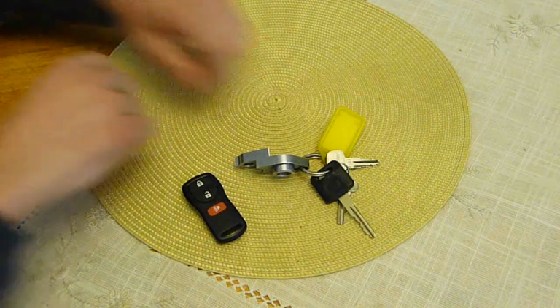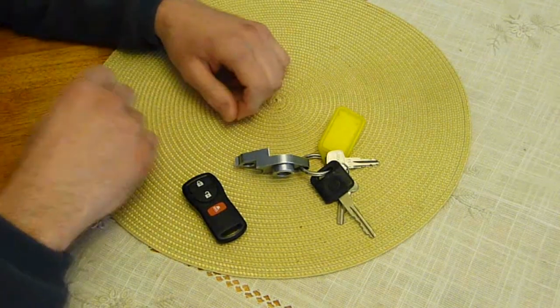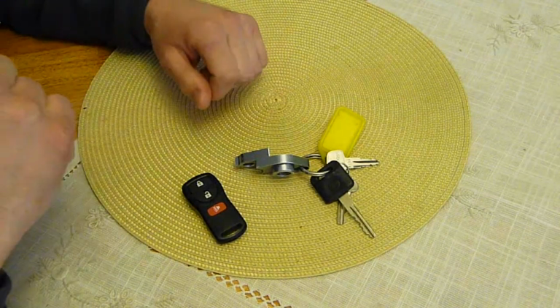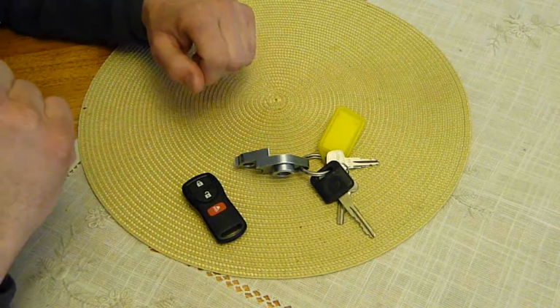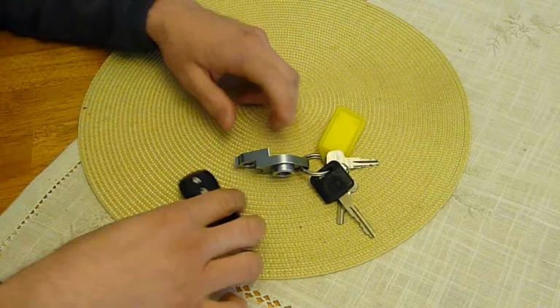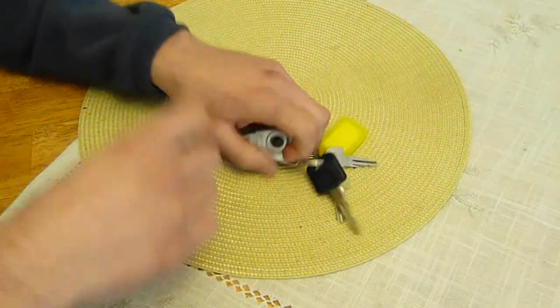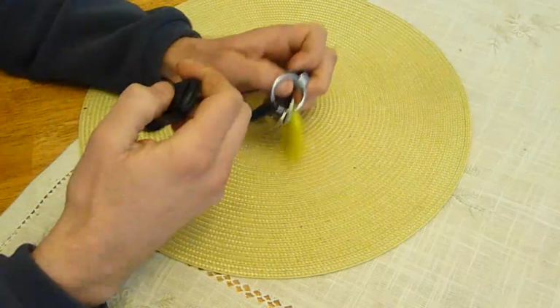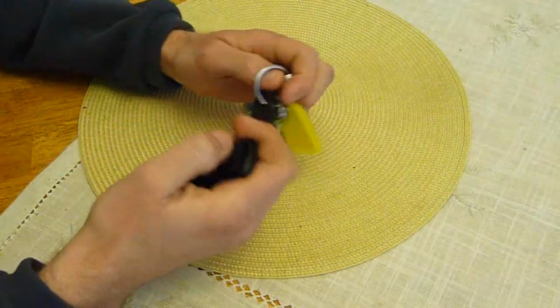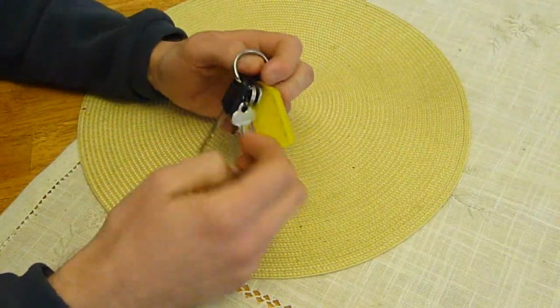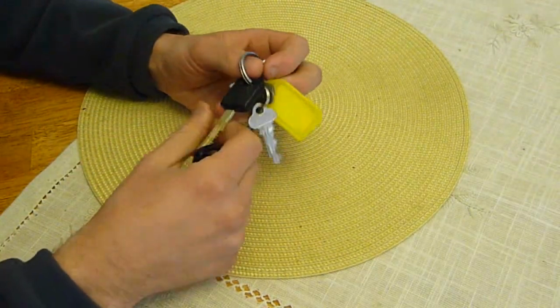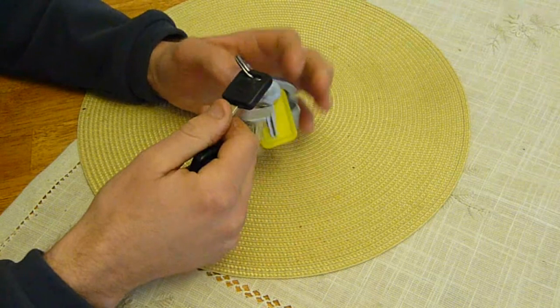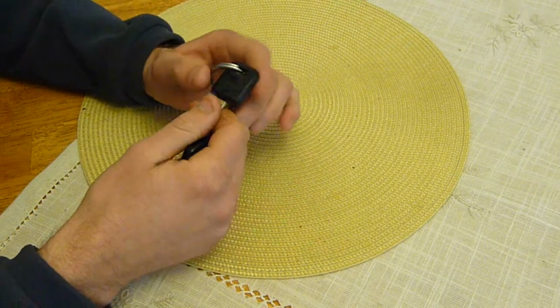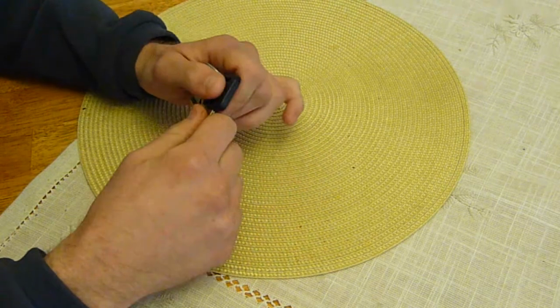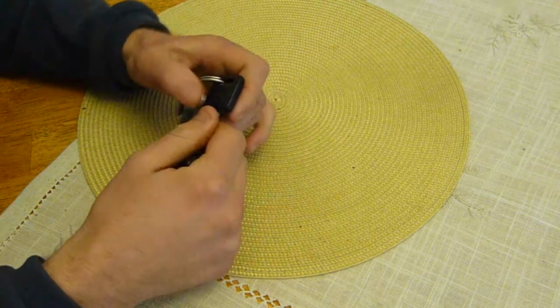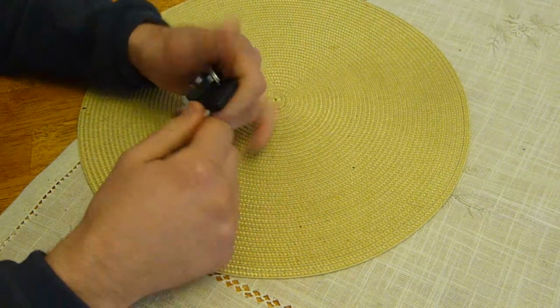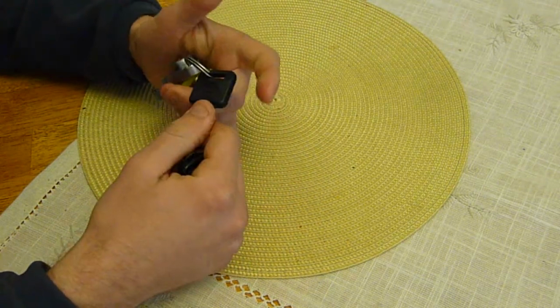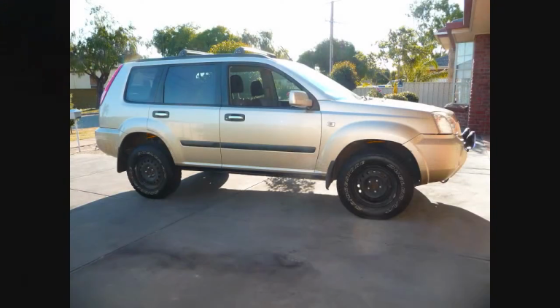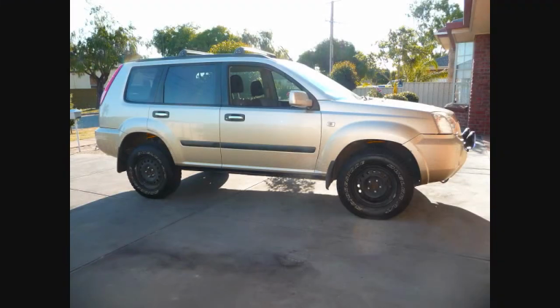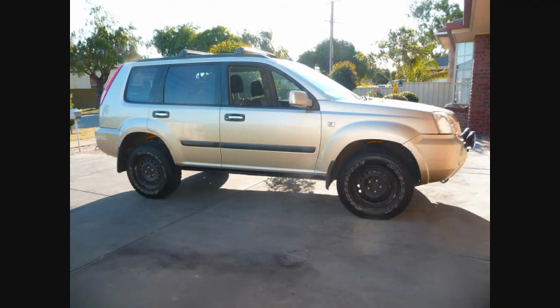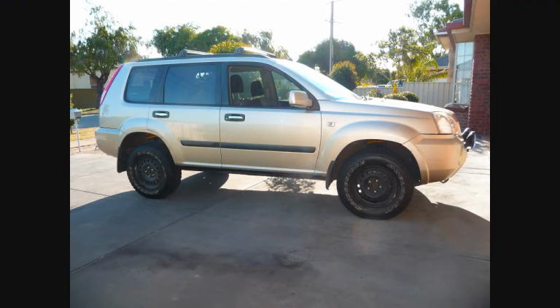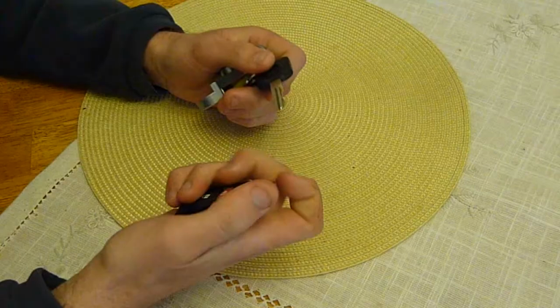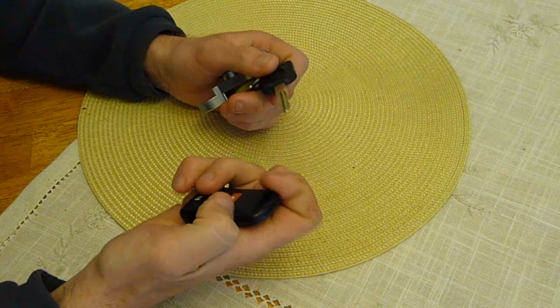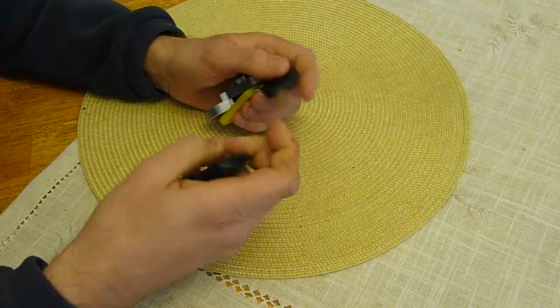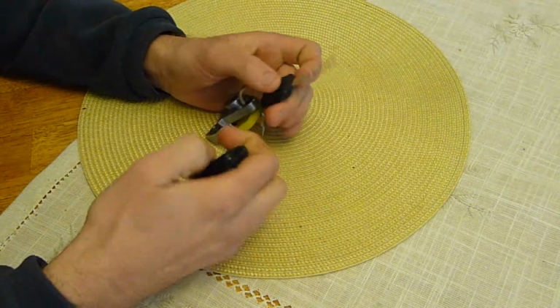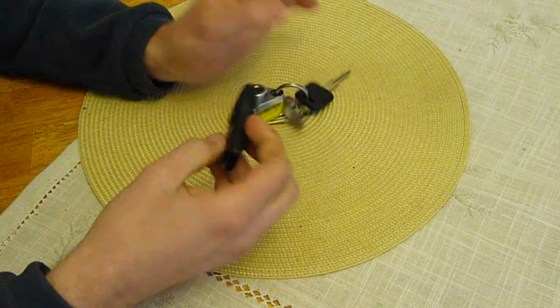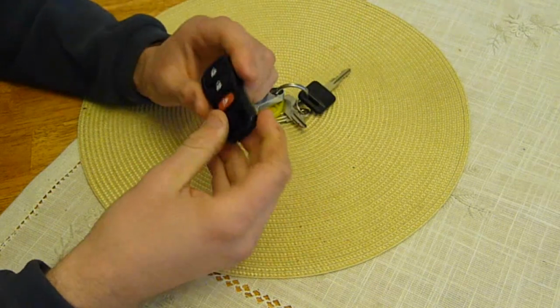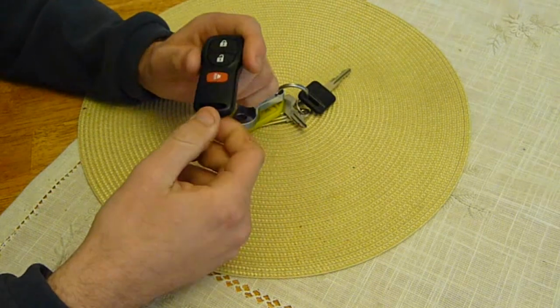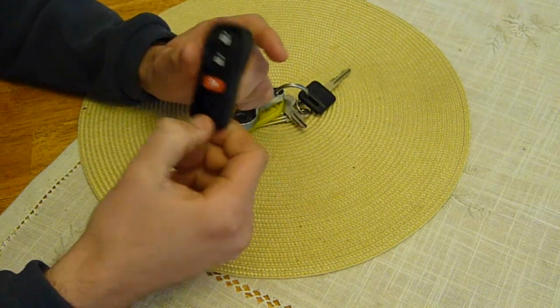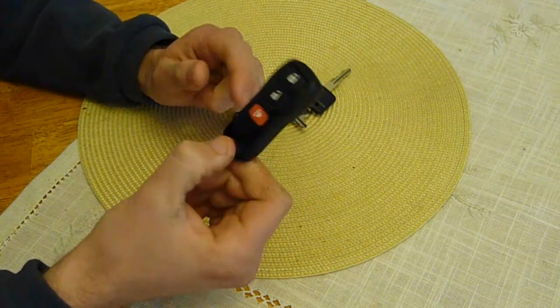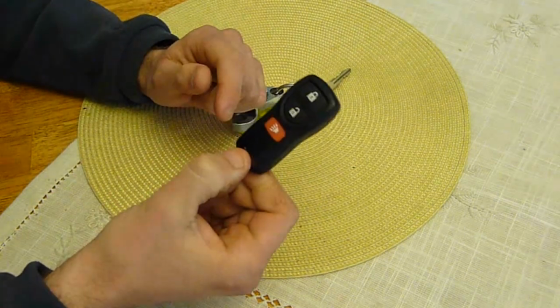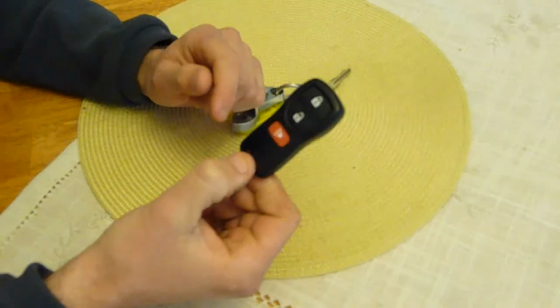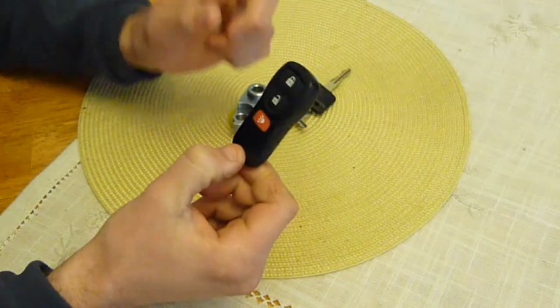How's it going guys? I'm sure it's no secret that I own a Nissan X-Trail, and I'm just going to show you how to upgrade your remote control.